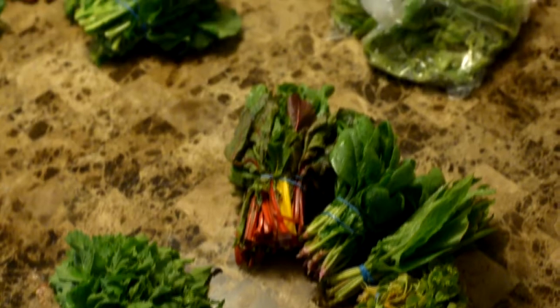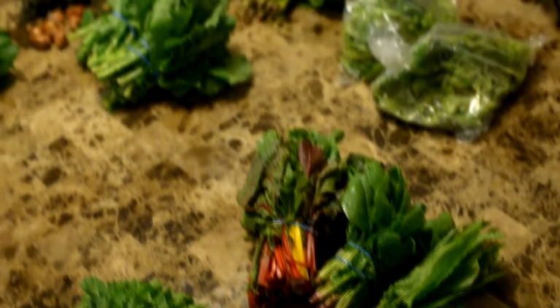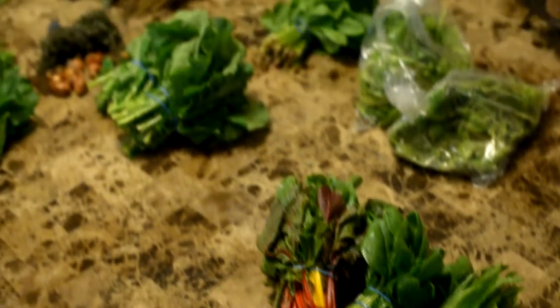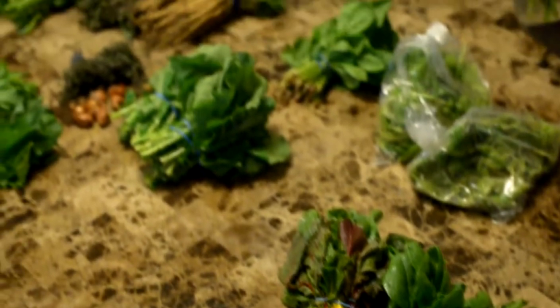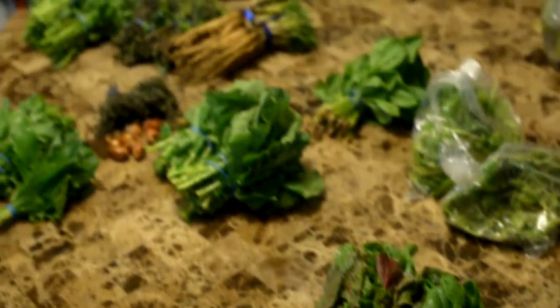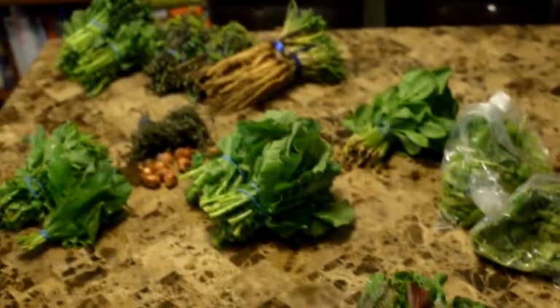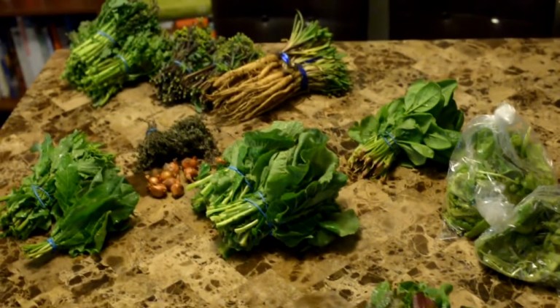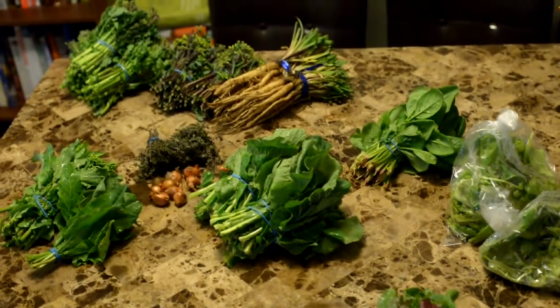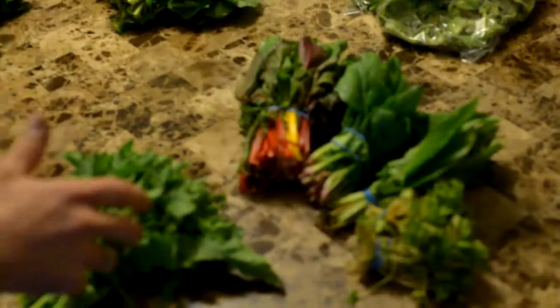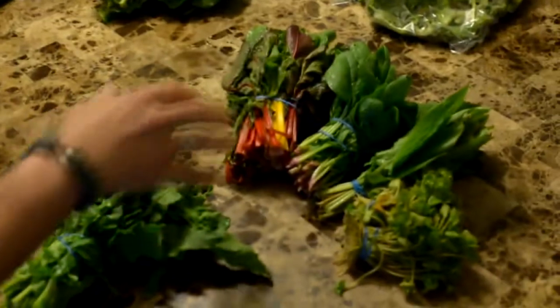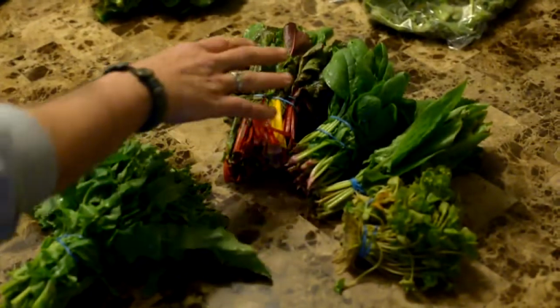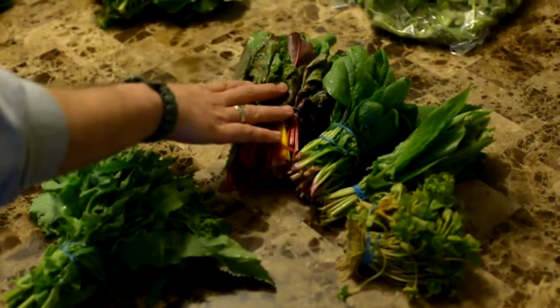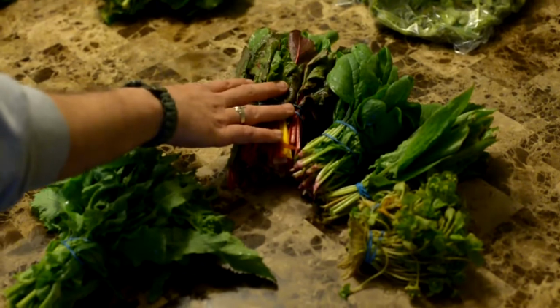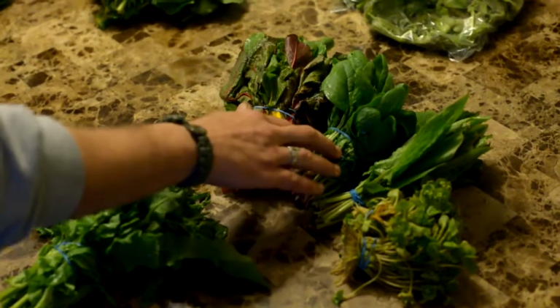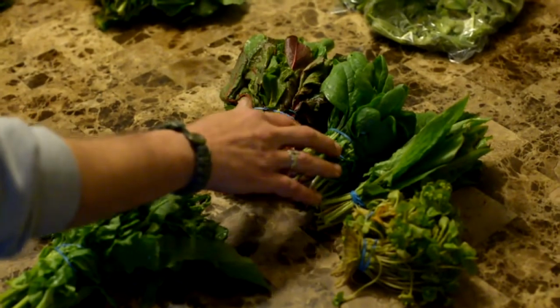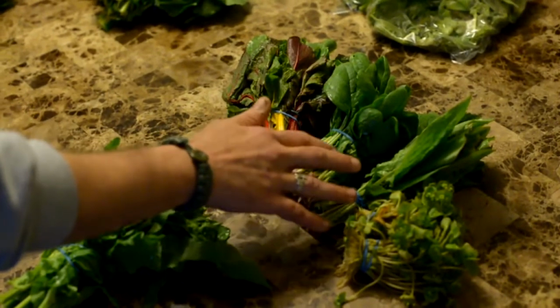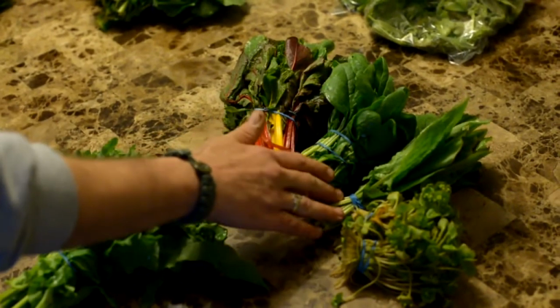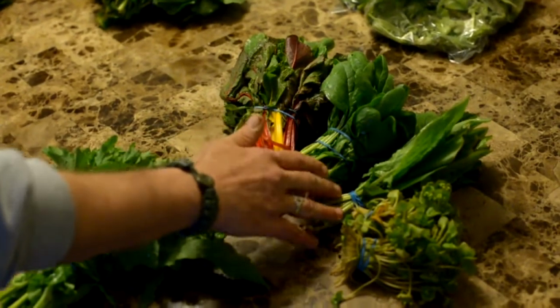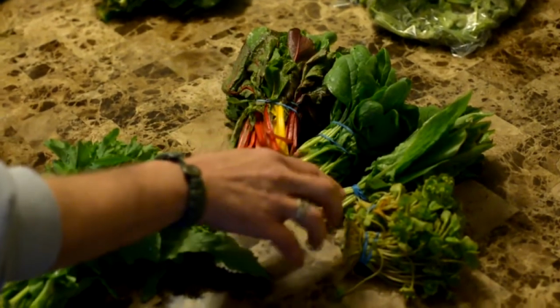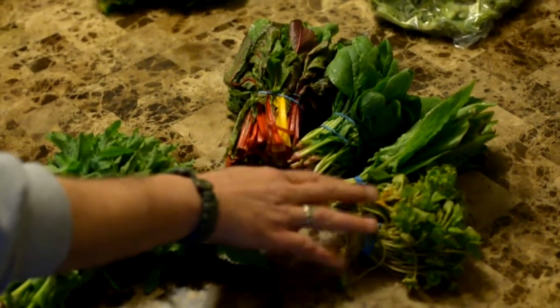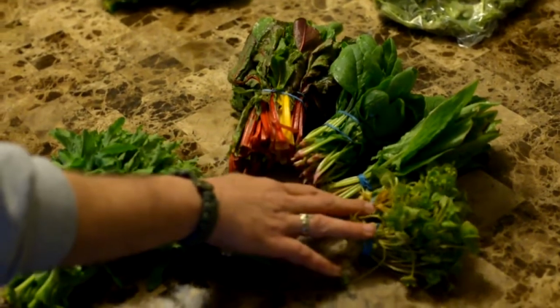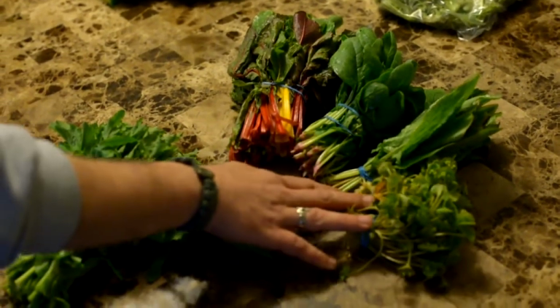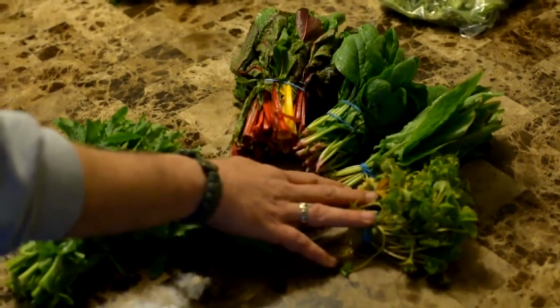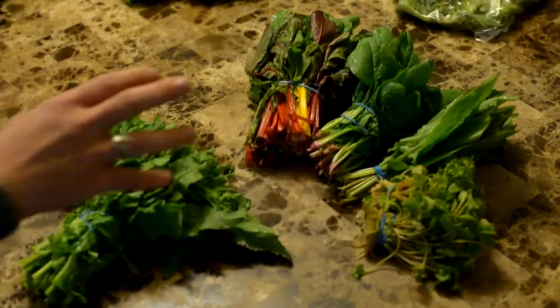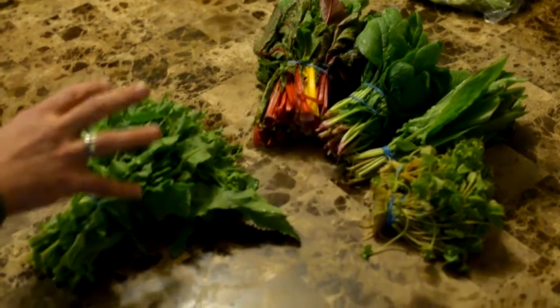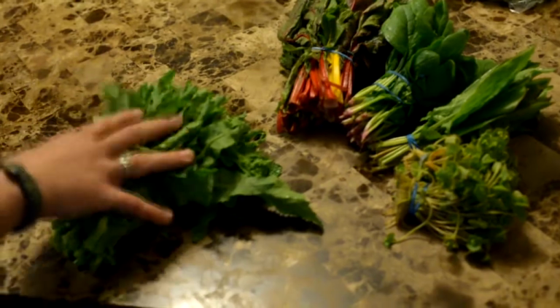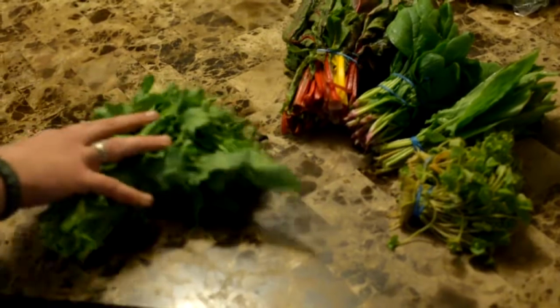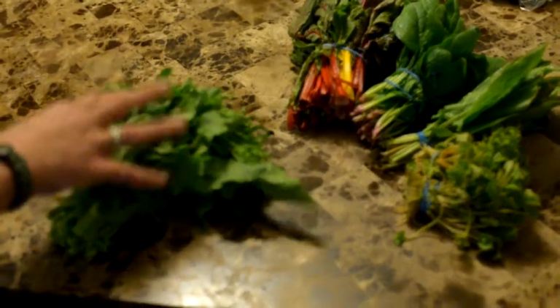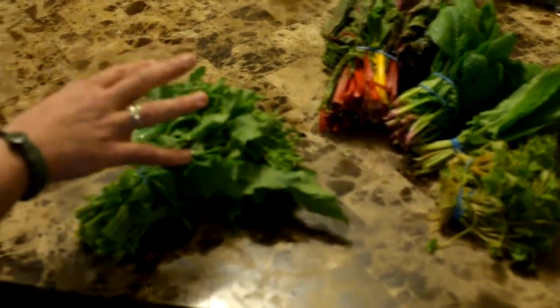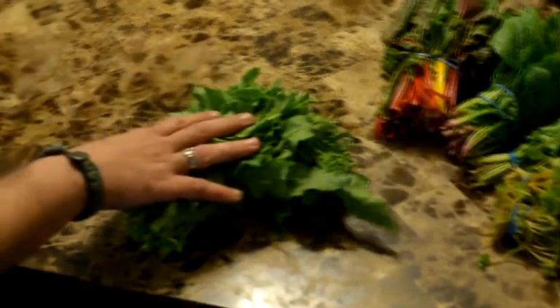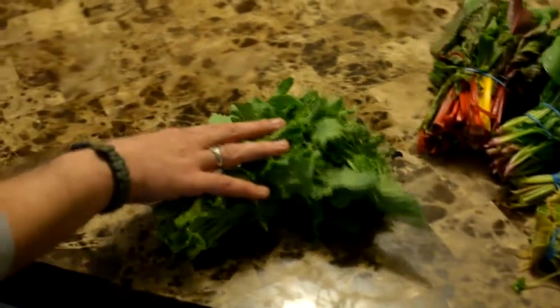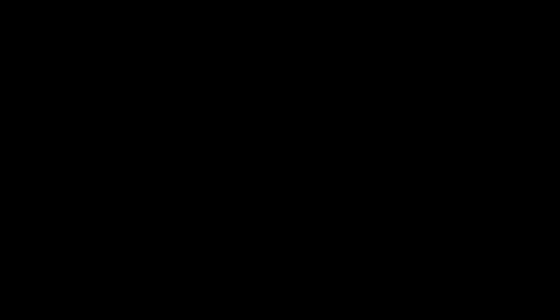Tonight I'm going to make a warm salad with a bacon vinaigrette, so we're going to use the Swiss chard, spinach, some sorrel, and some leftover Miner's lettuce. And then the Rapini — I'm going to make a frittata with this.